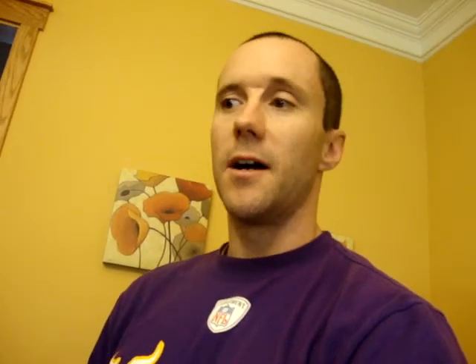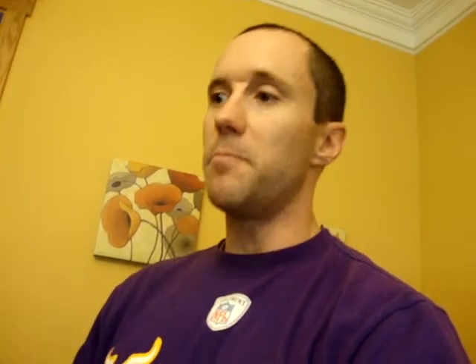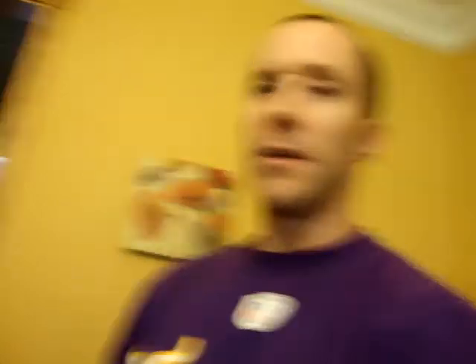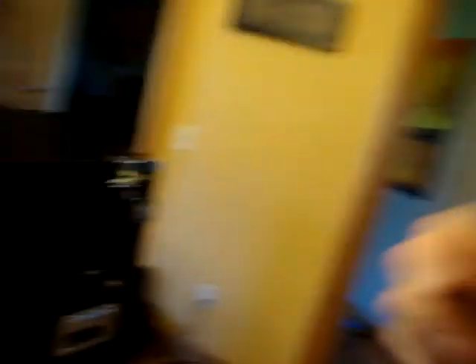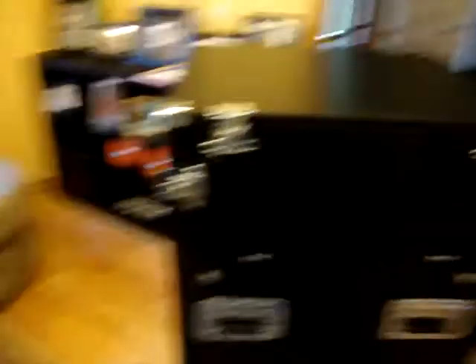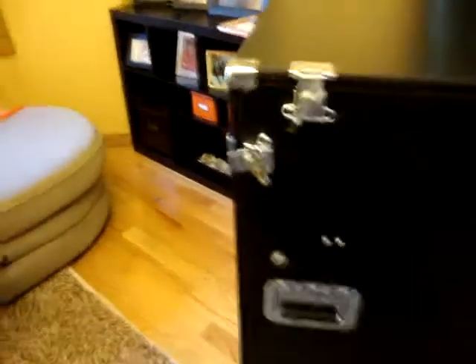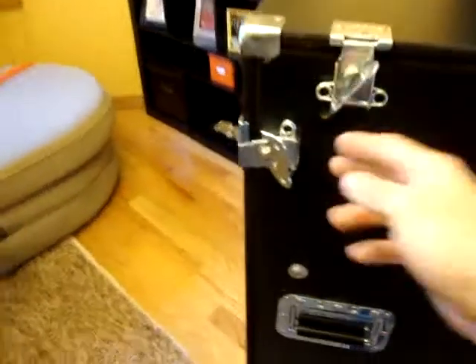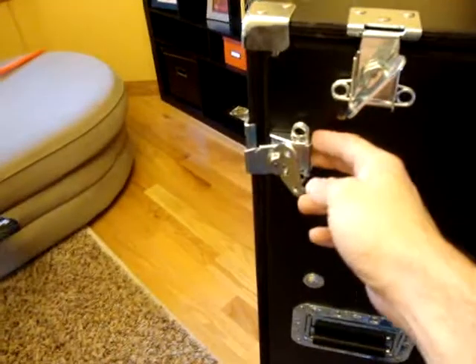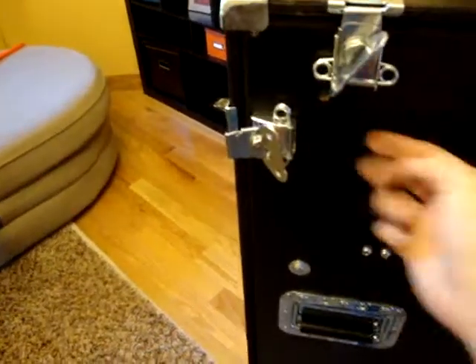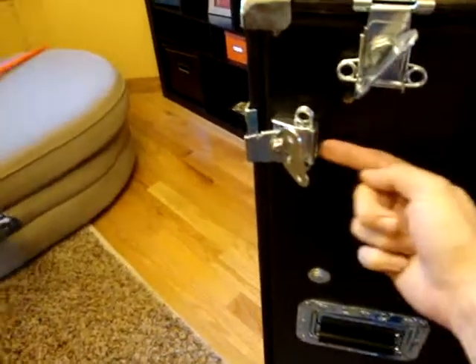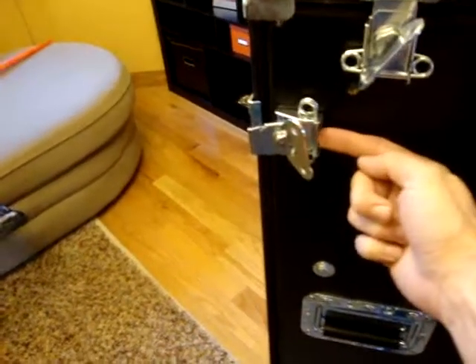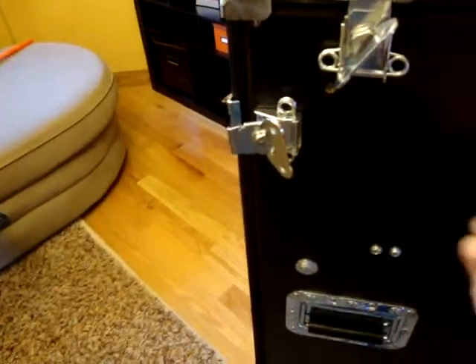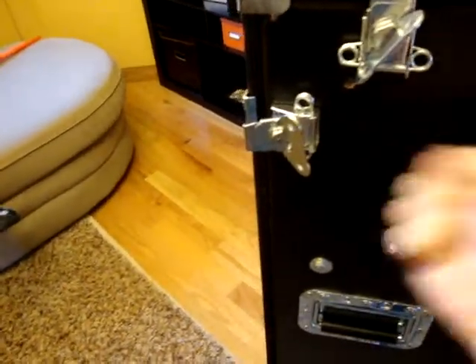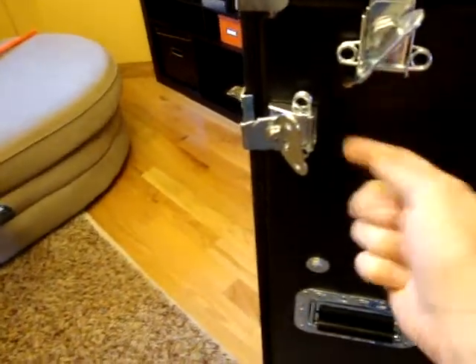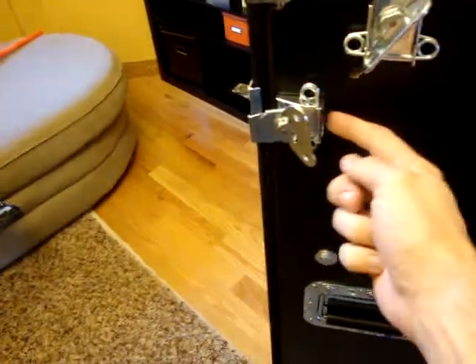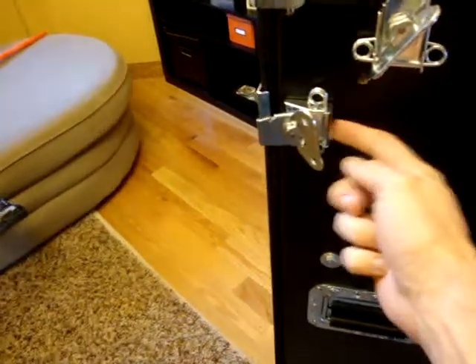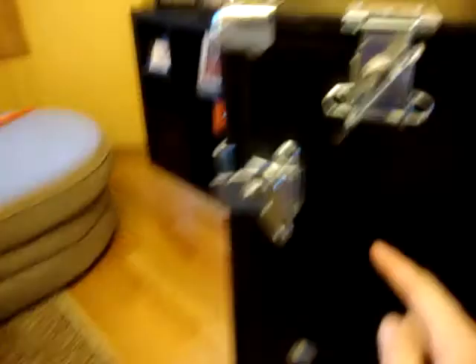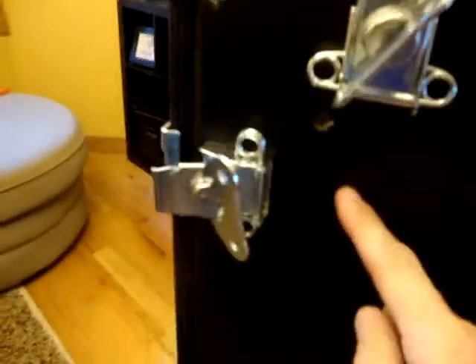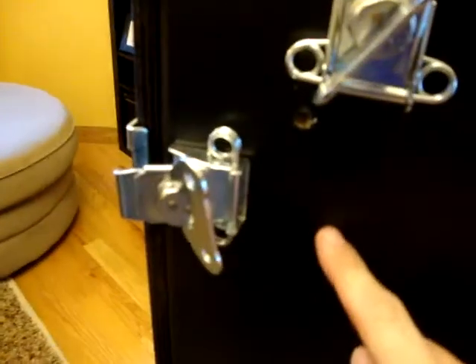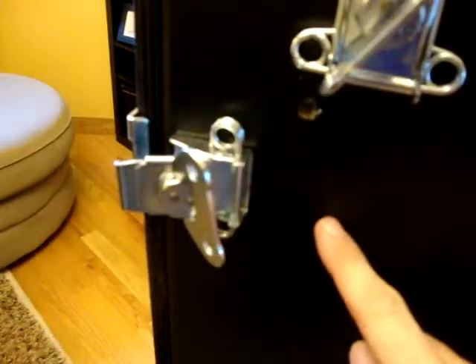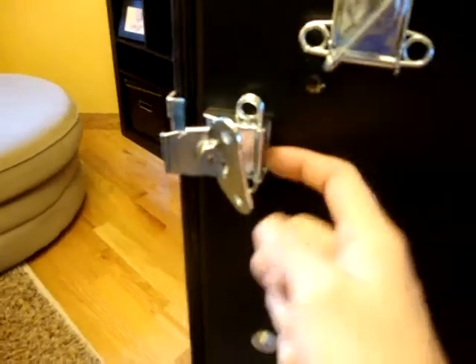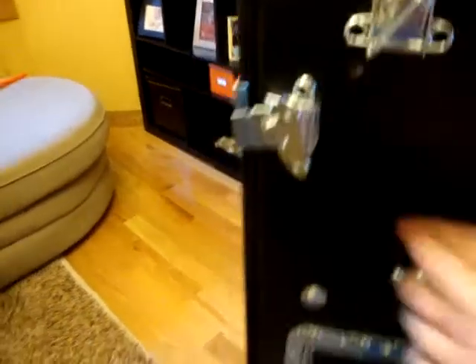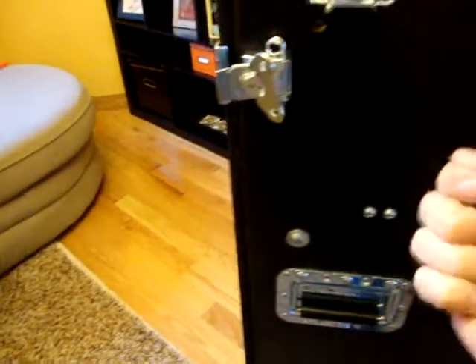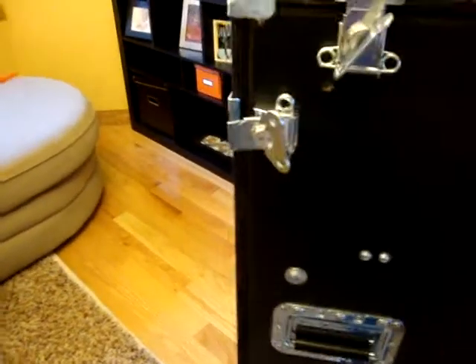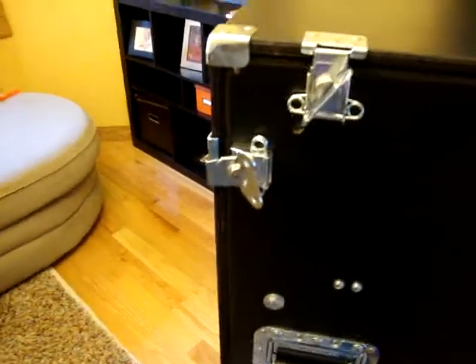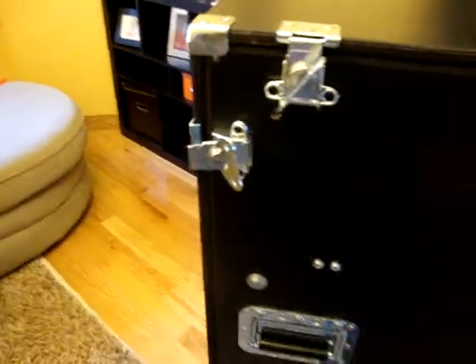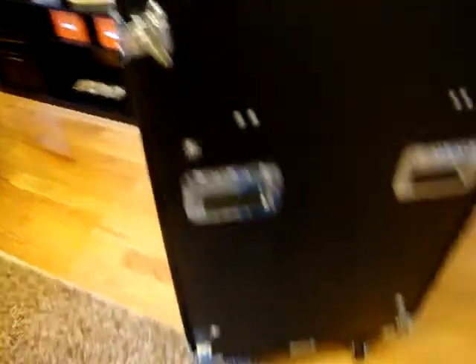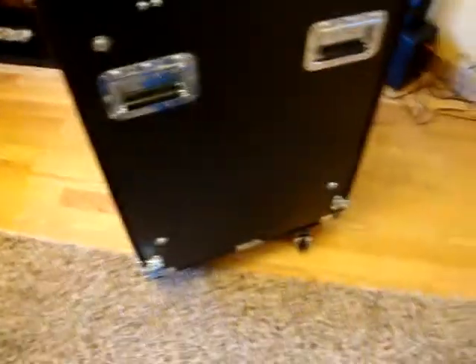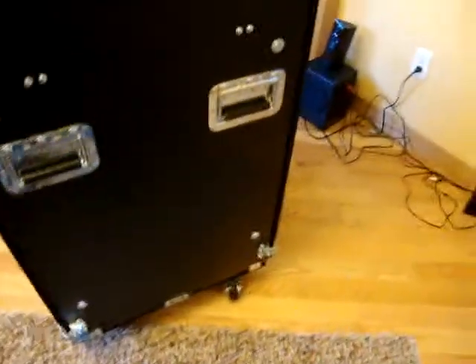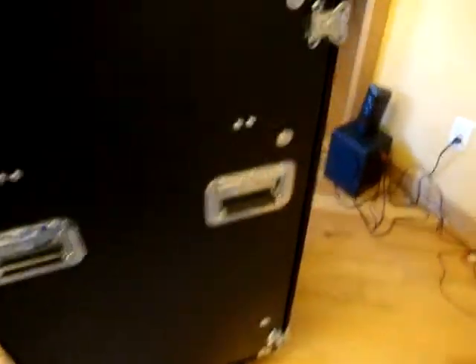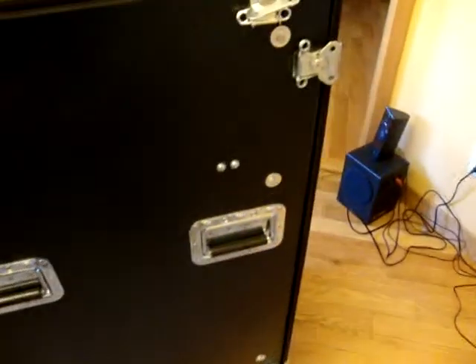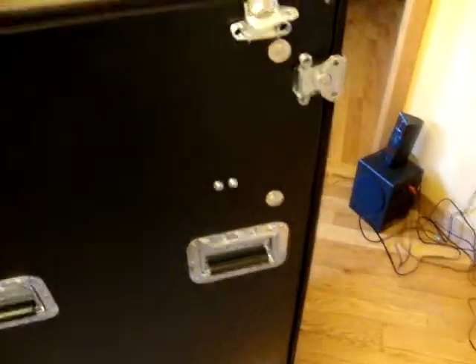I already pounded all these latches here — I pounded right here with a hammer very hard. You can see the marks there; that's like on all of them. I really smacked them good, as he advised me to do, and it really didn't make much of a difference.